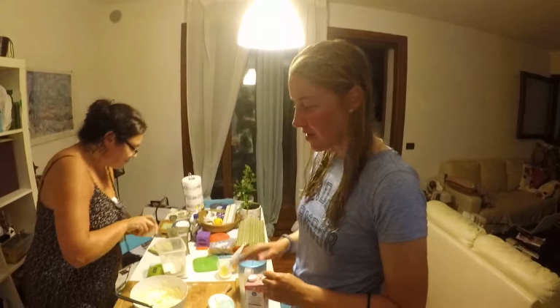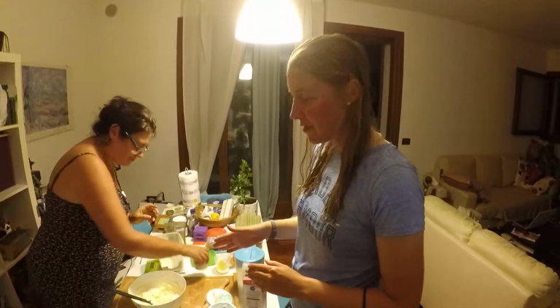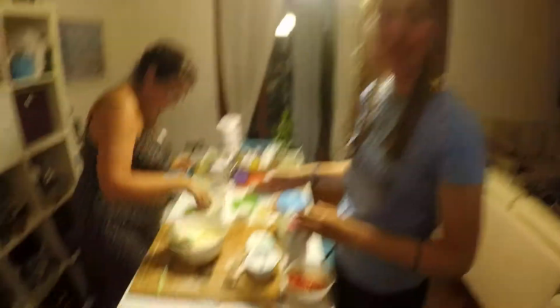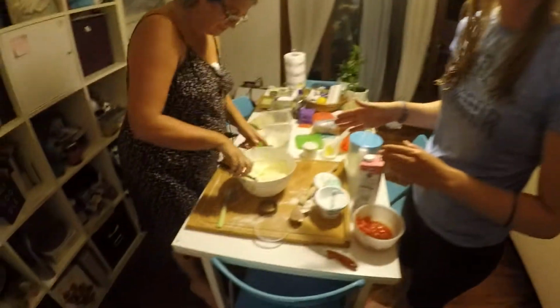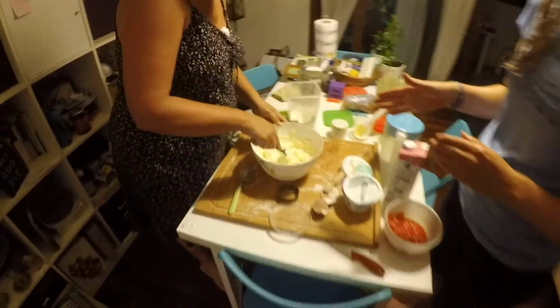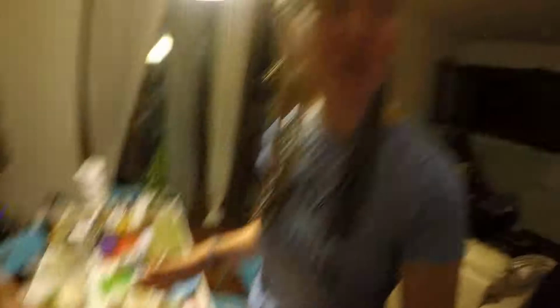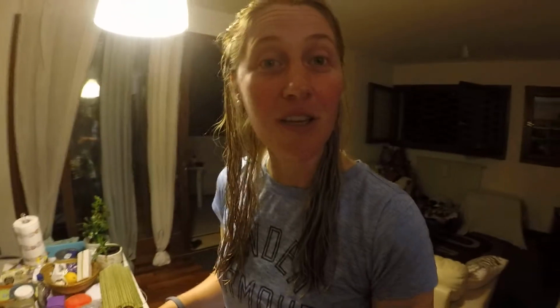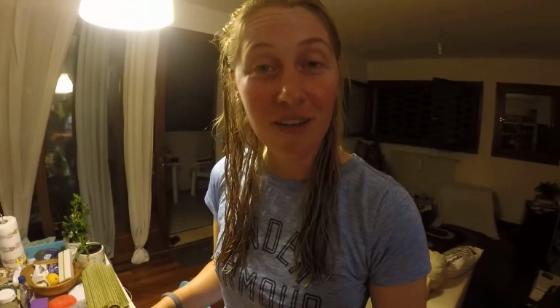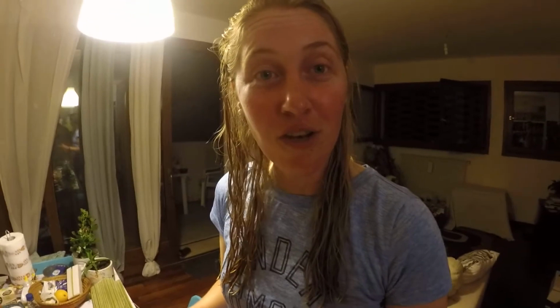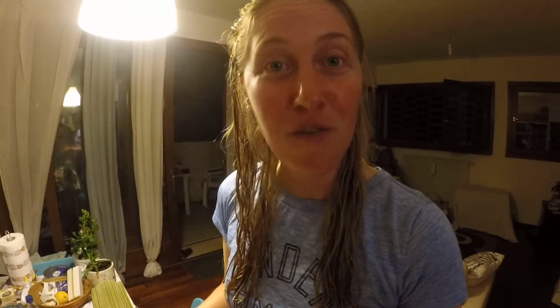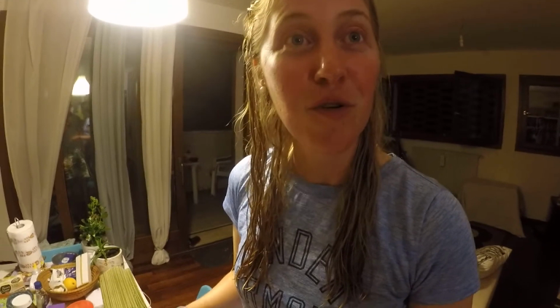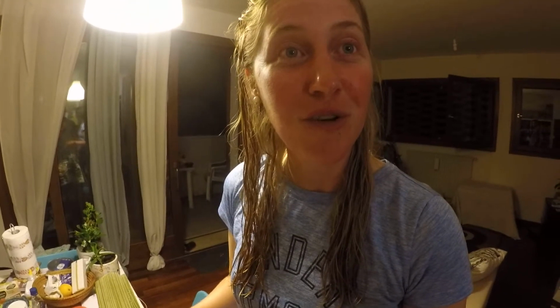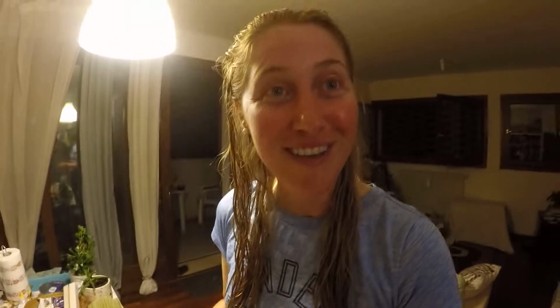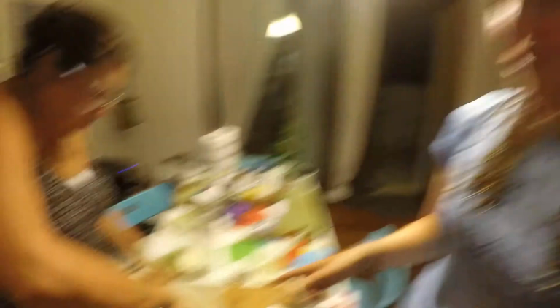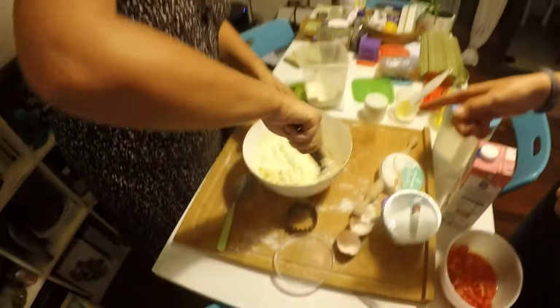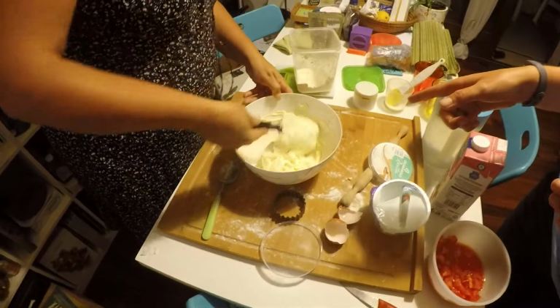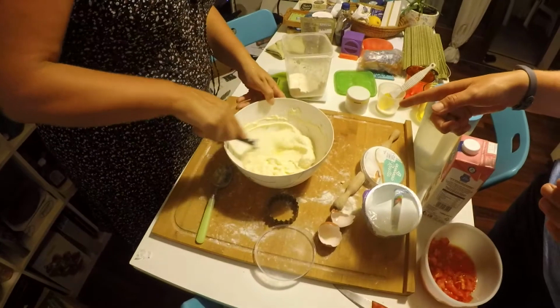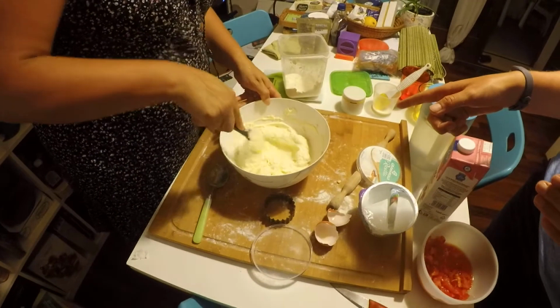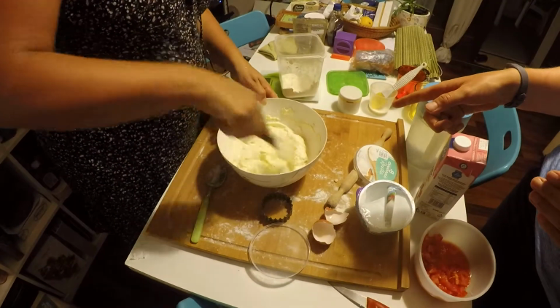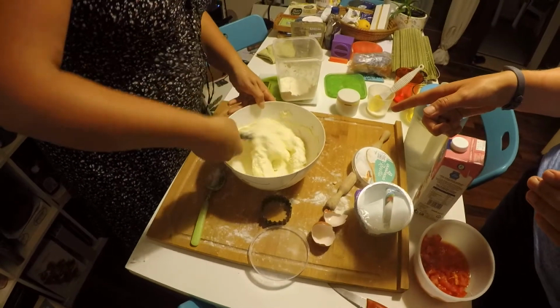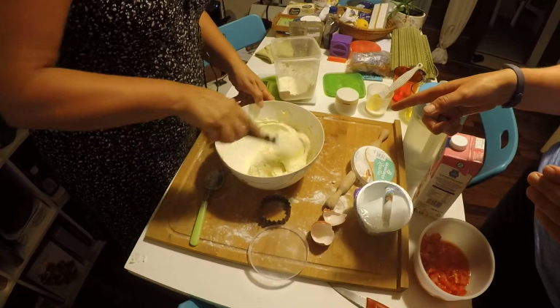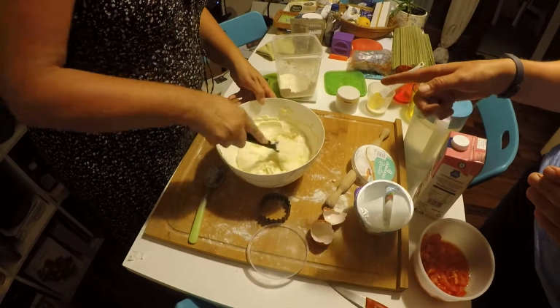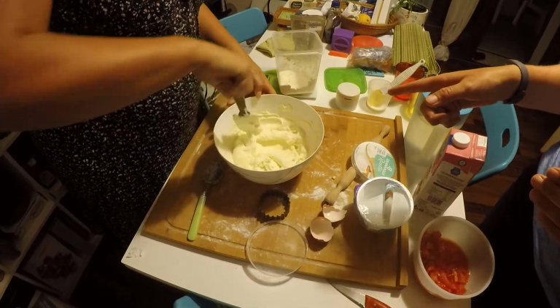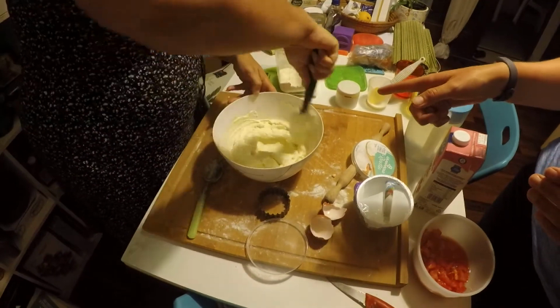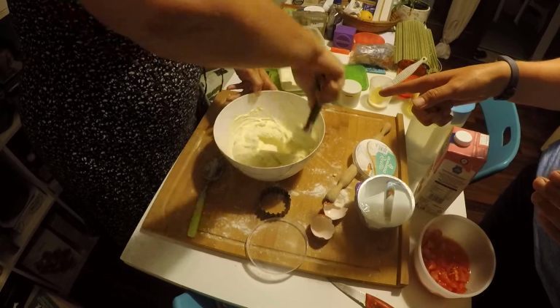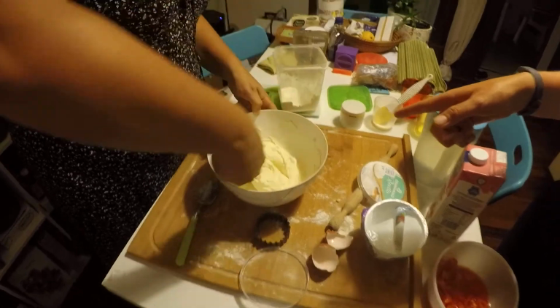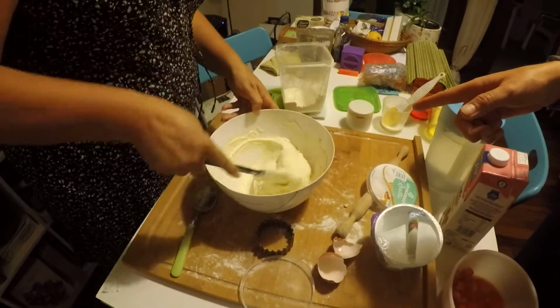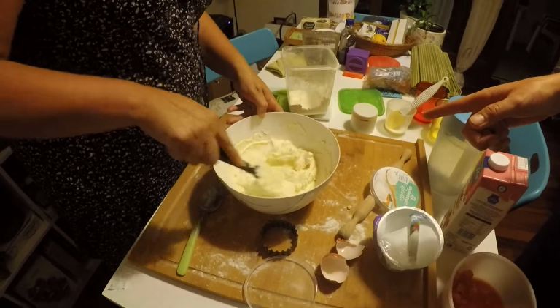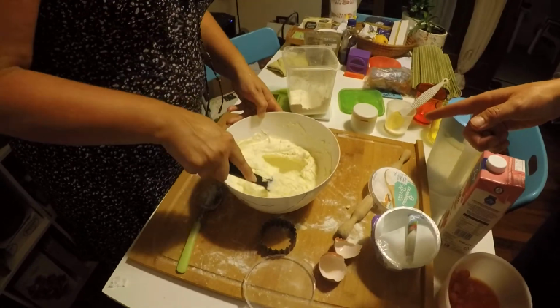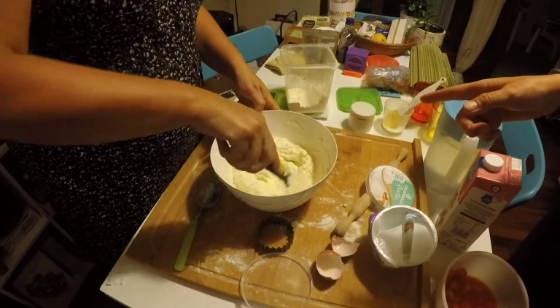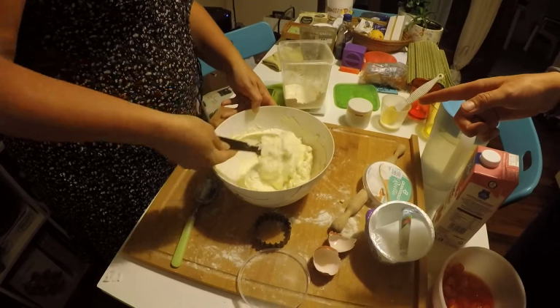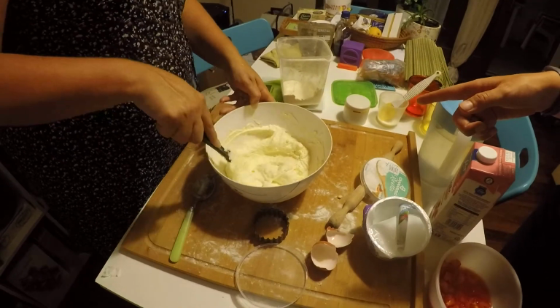Here we are making ricotta gnocchi — you heard it here first, ricotta gnocchi. One egg and 500 grams of ricotta.